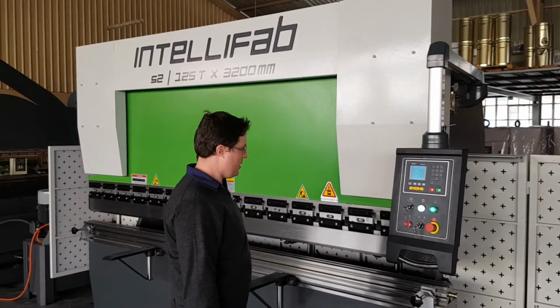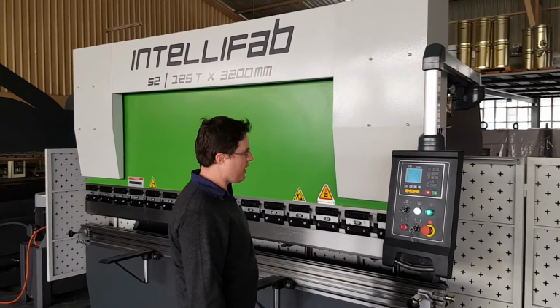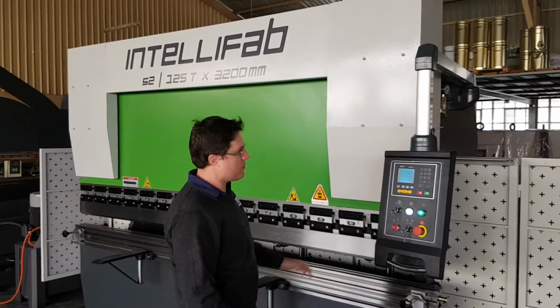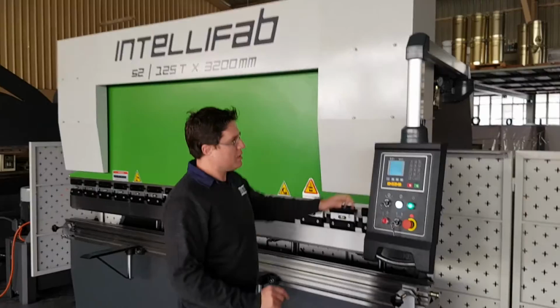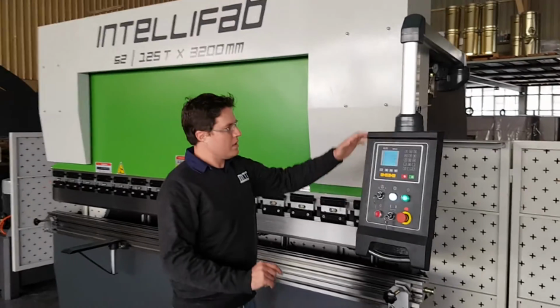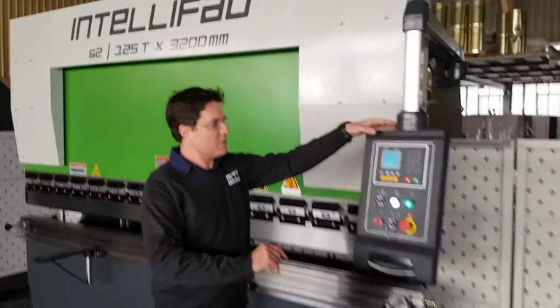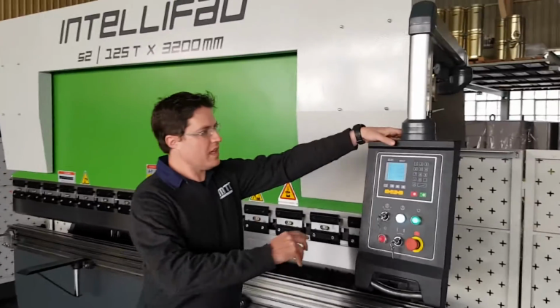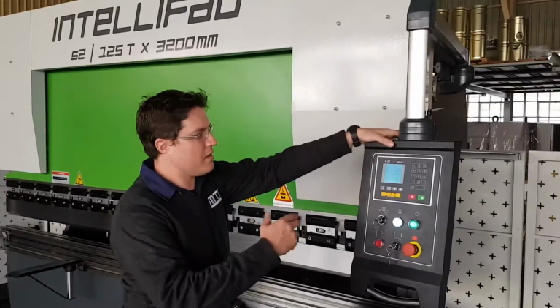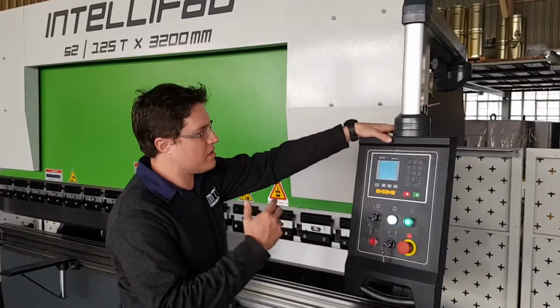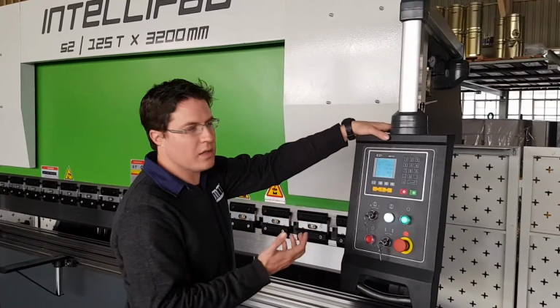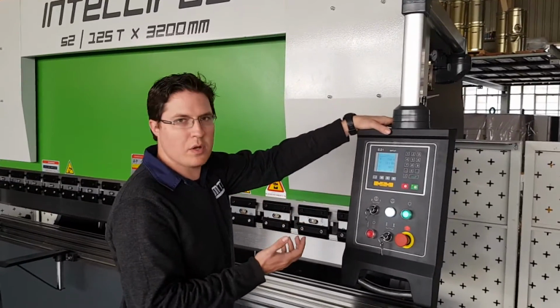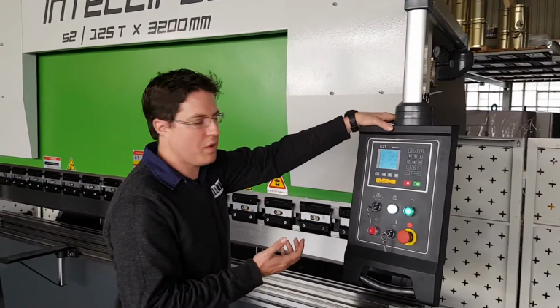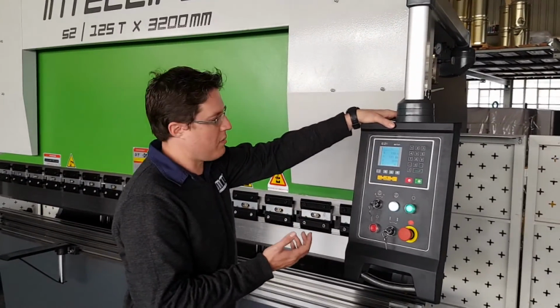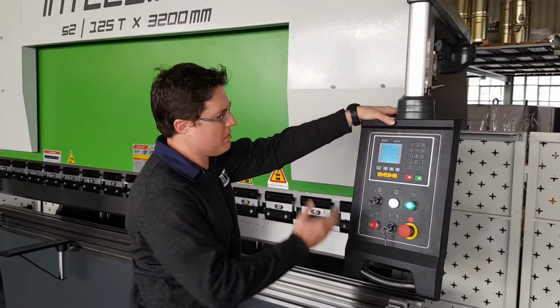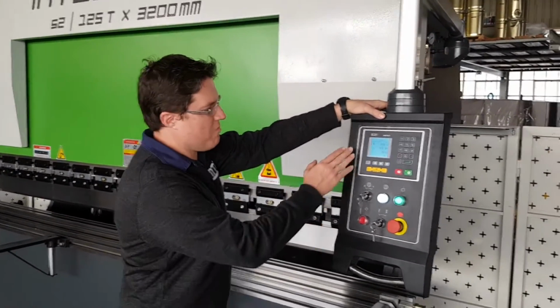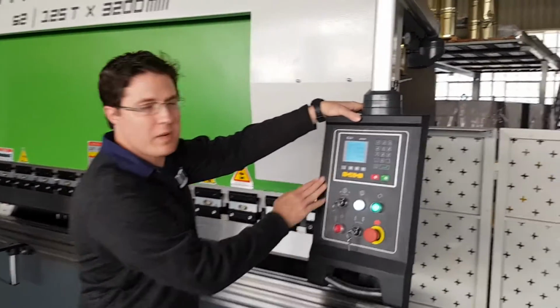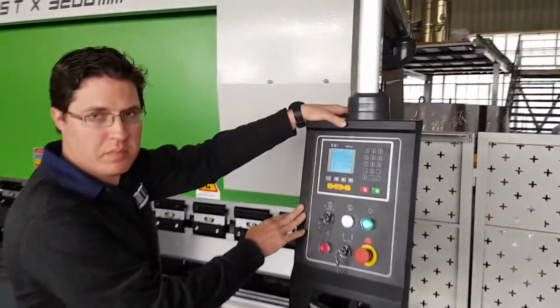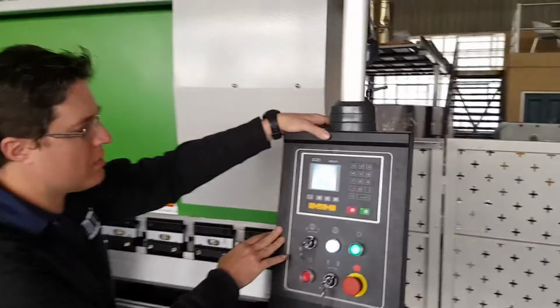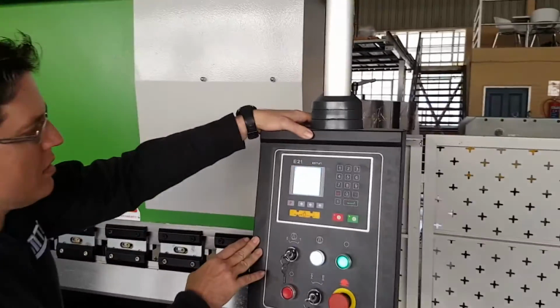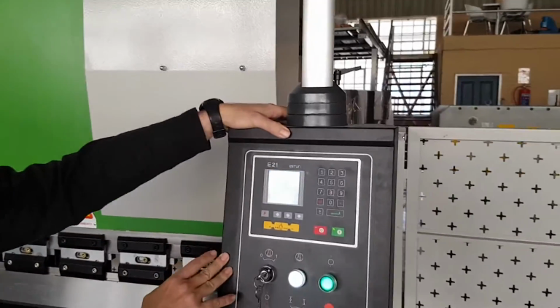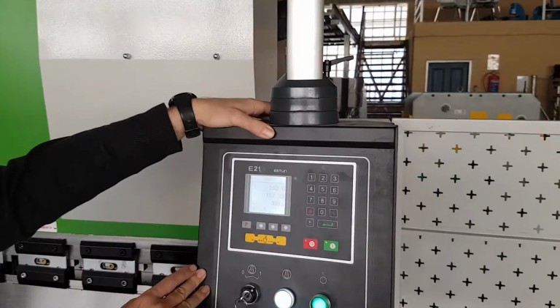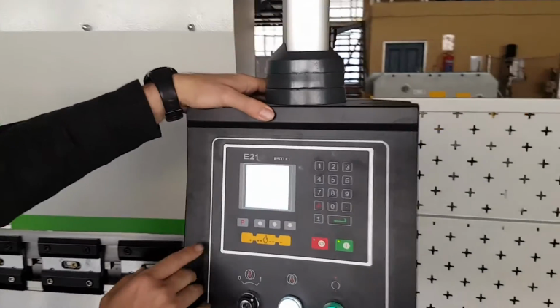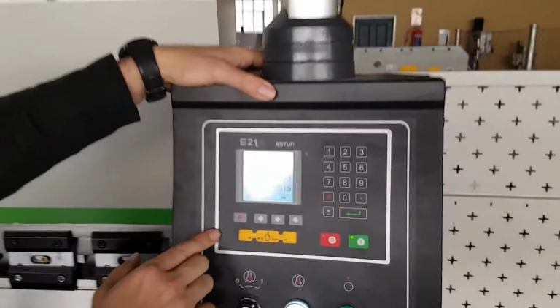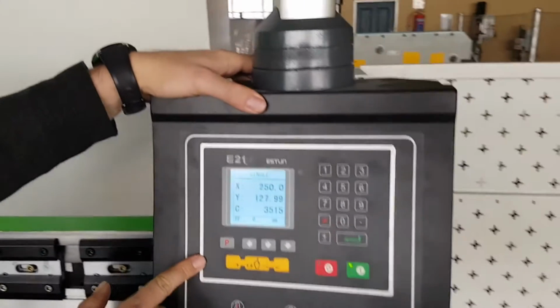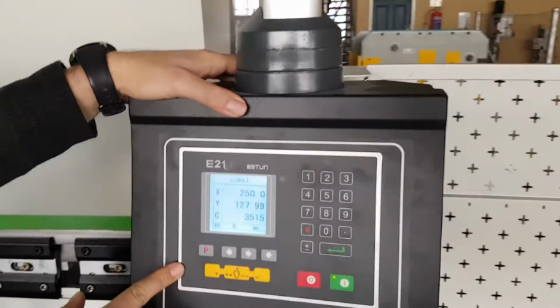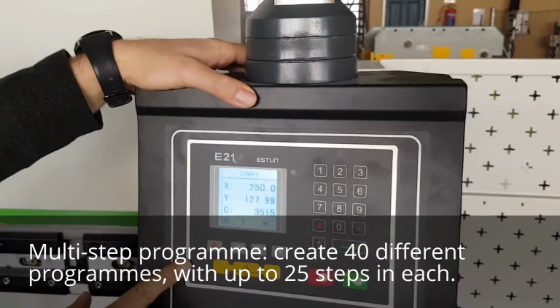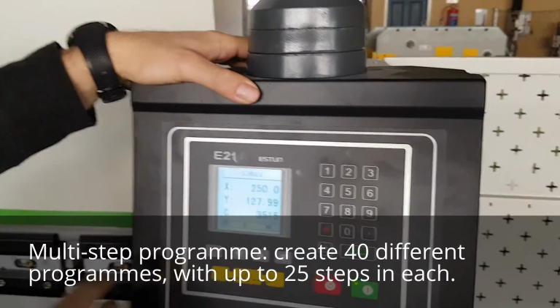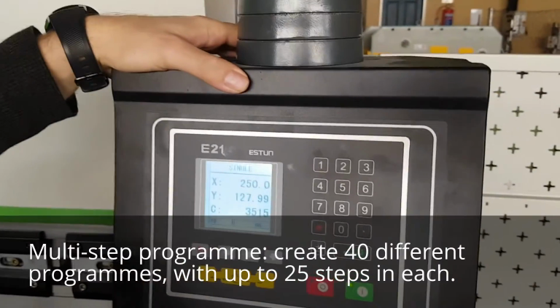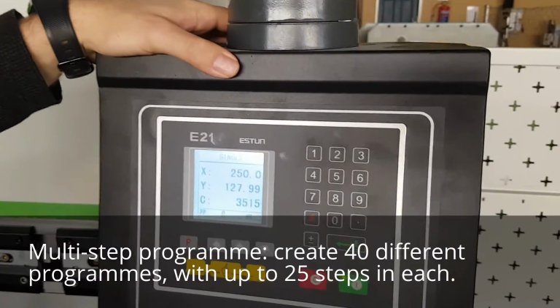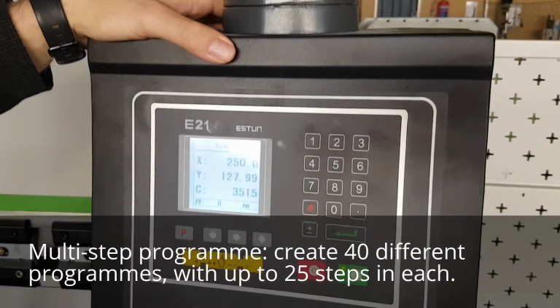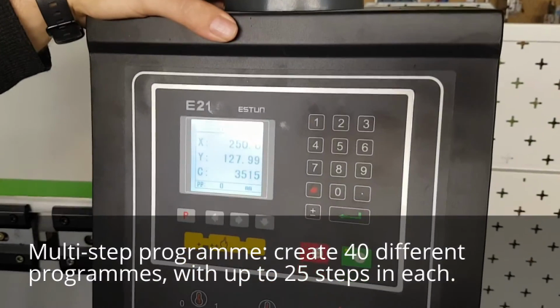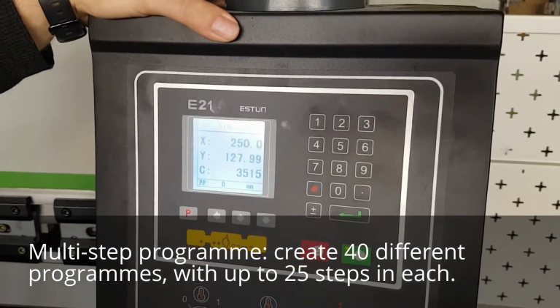So that's our single mode program — very simple. What we'd like to do now is set up a multi-step program.